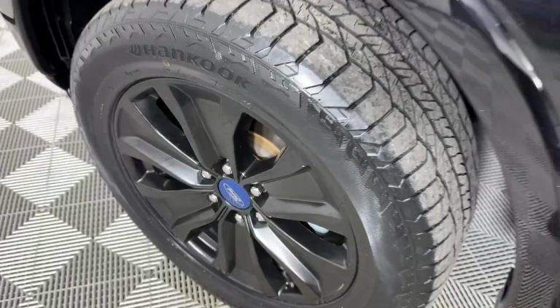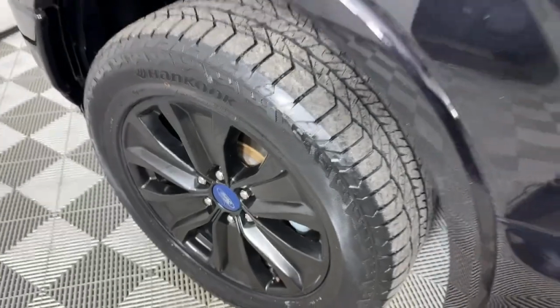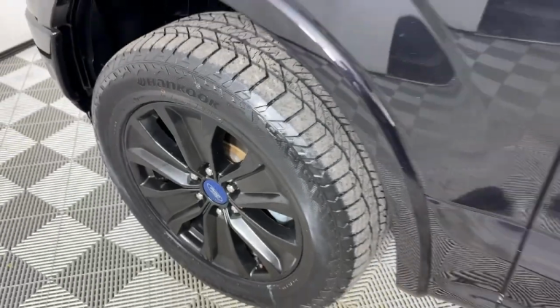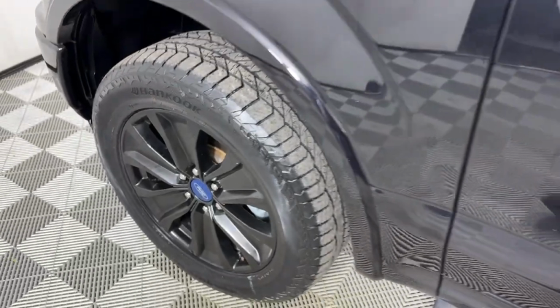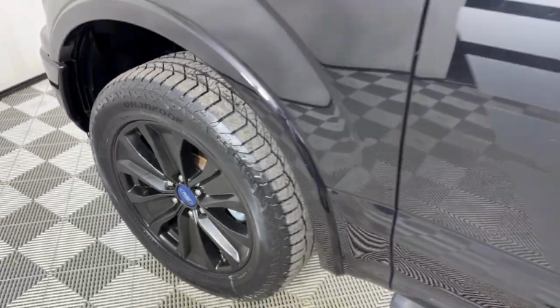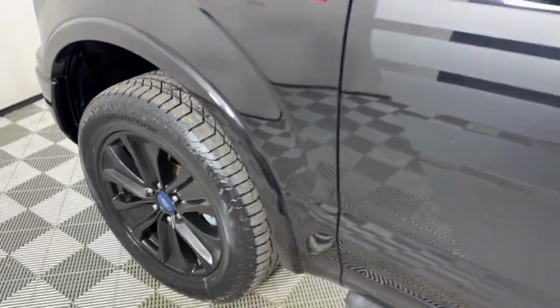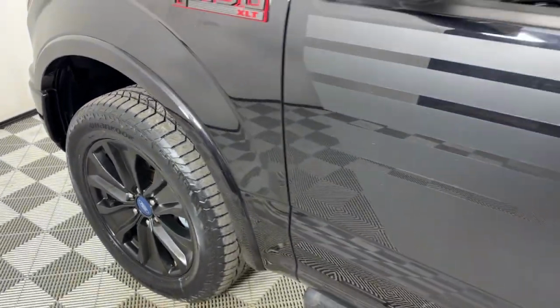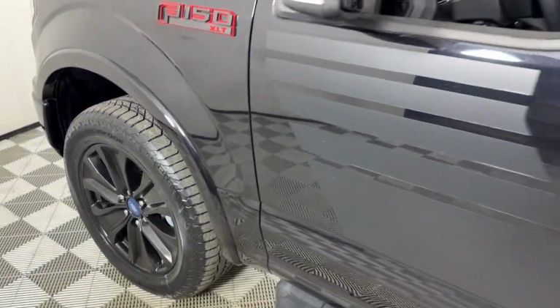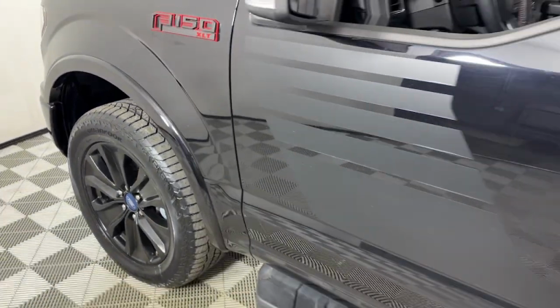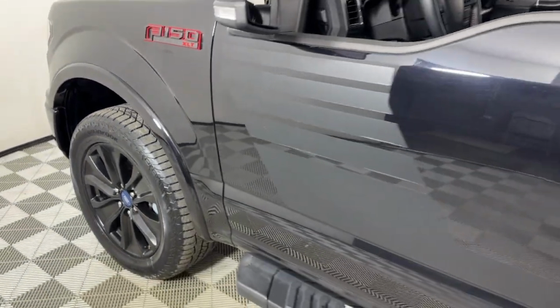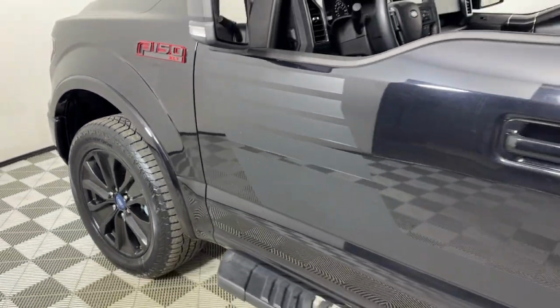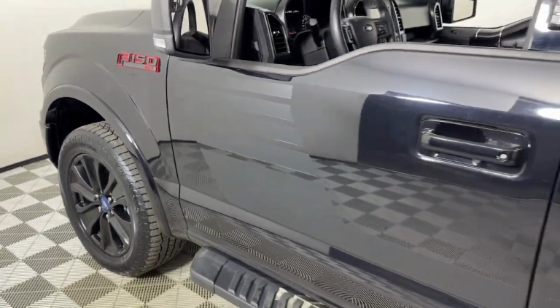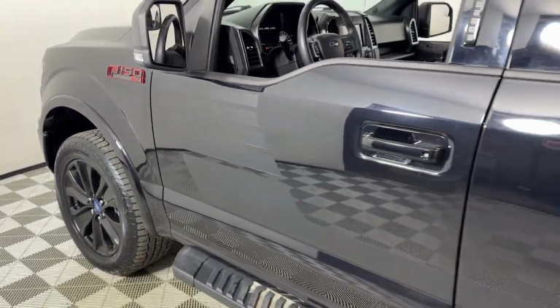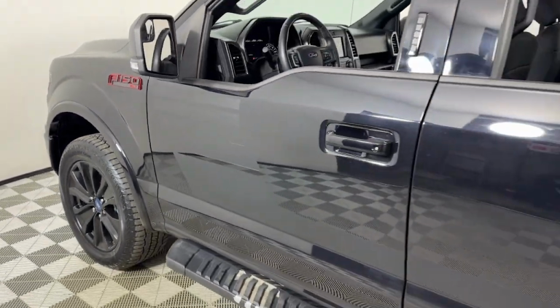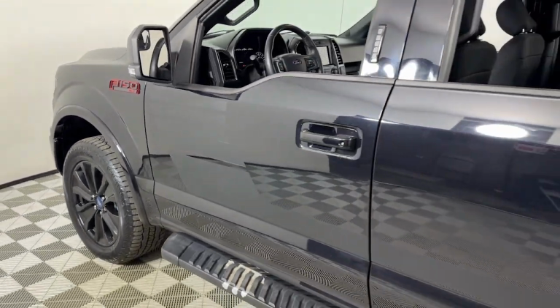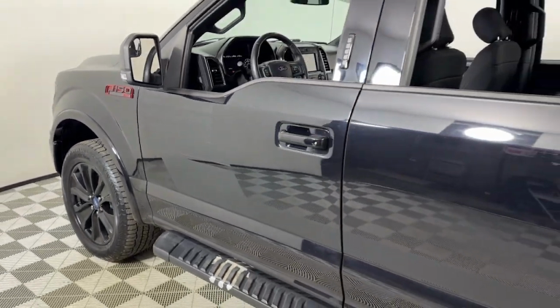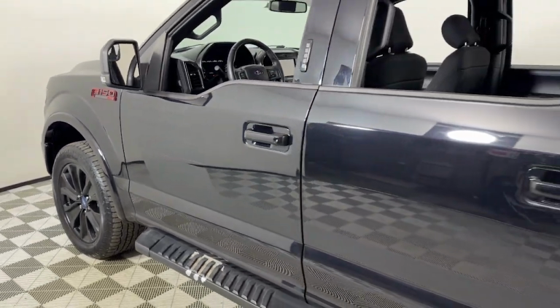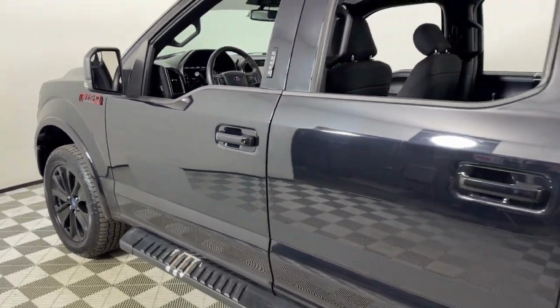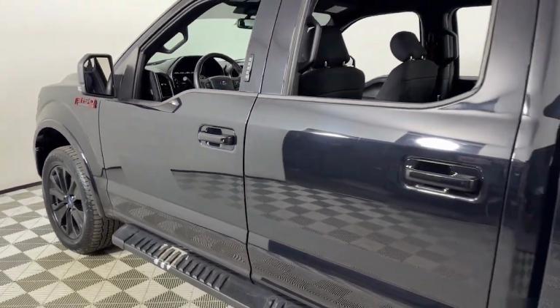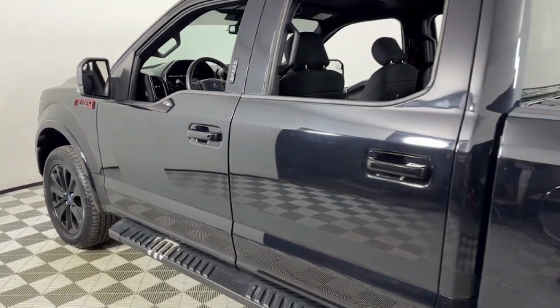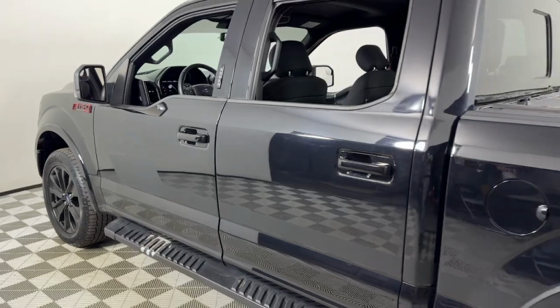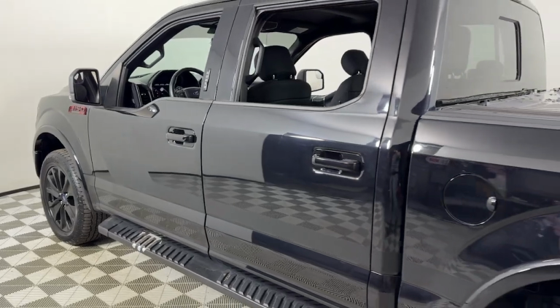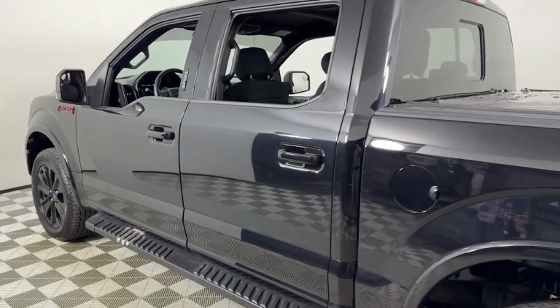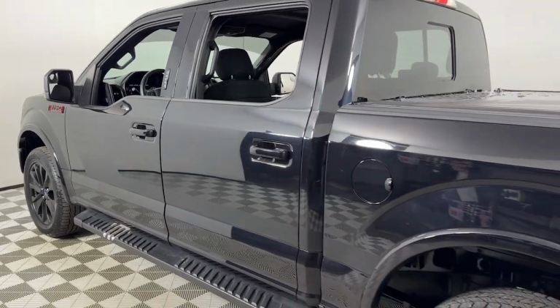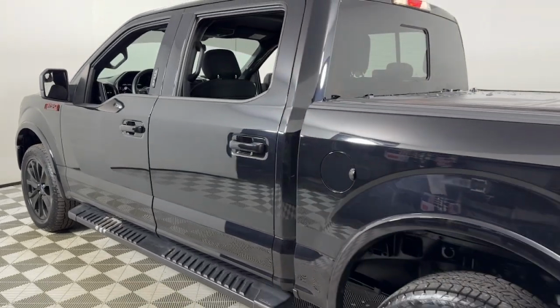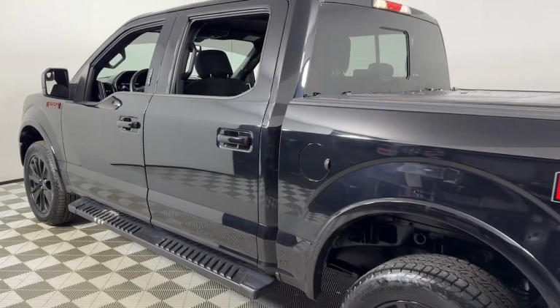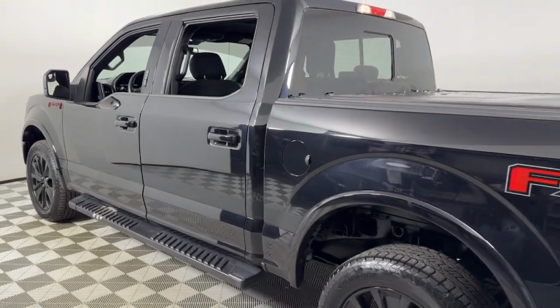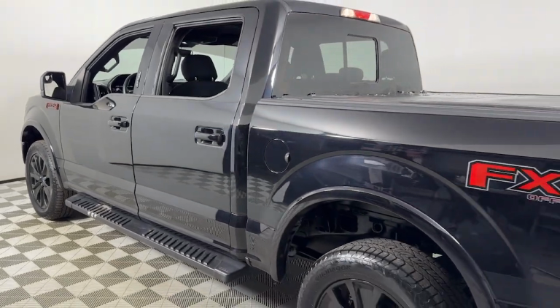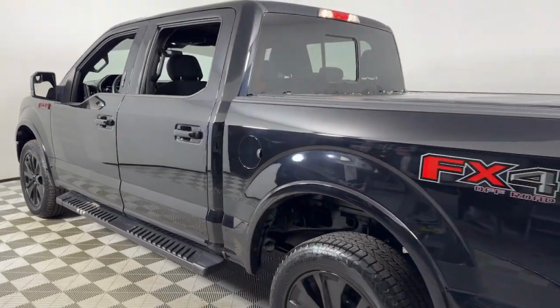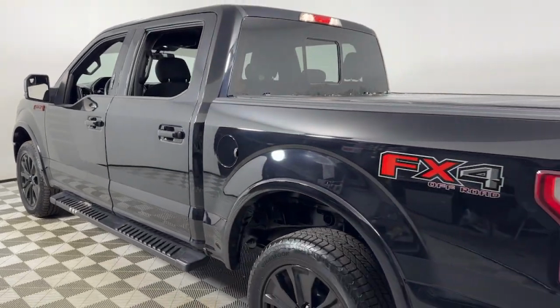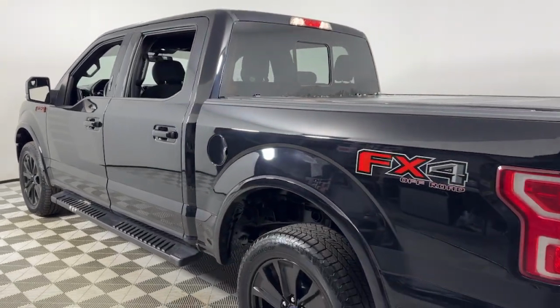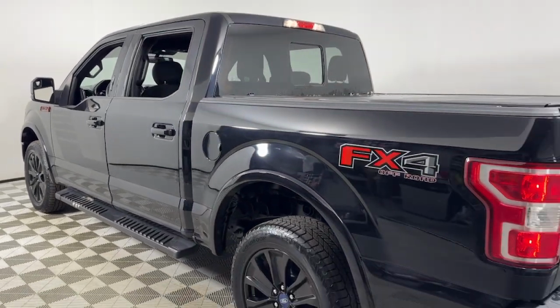Get a feel for the 2020 Ford F-150. With less than 40,000 miles on the odometer, this vehicle provides excellent value.